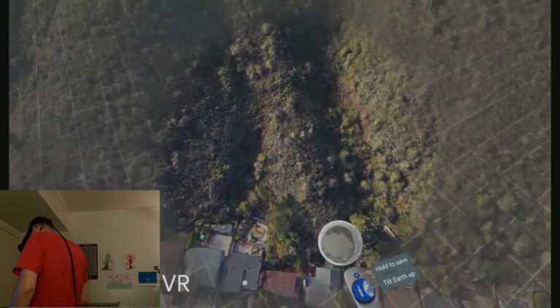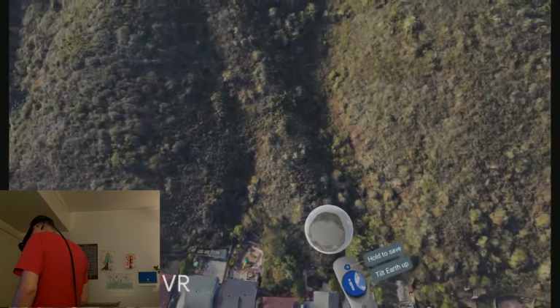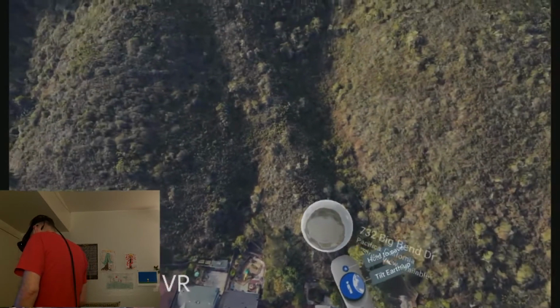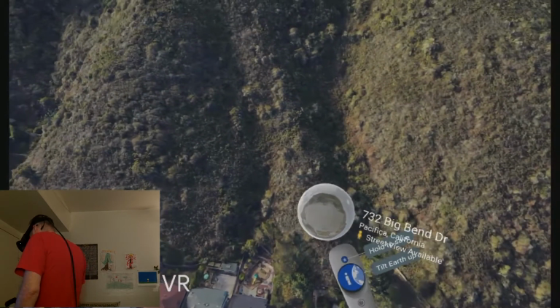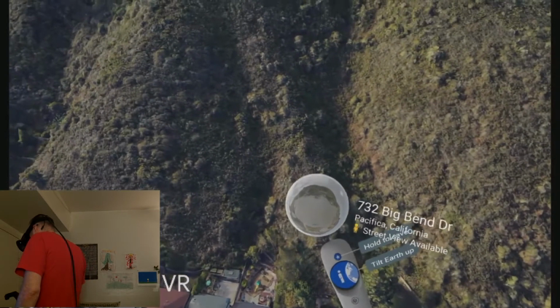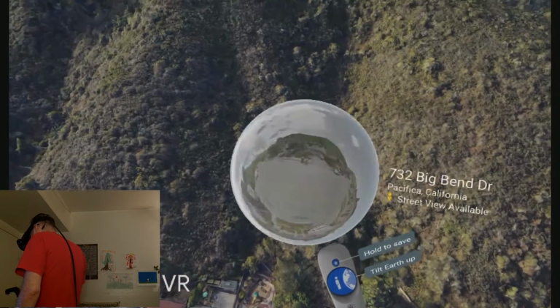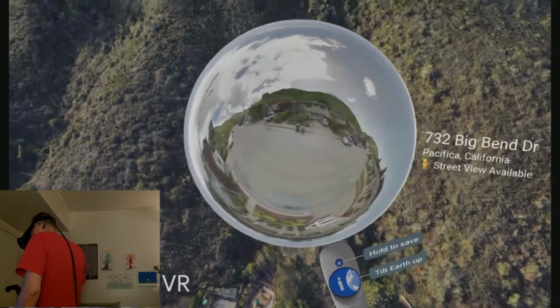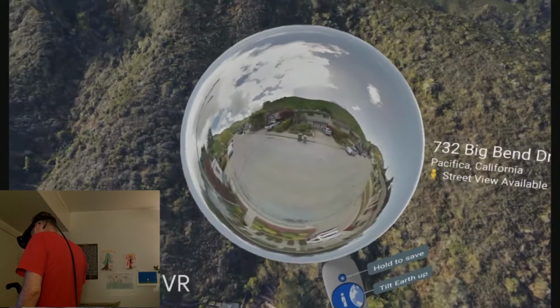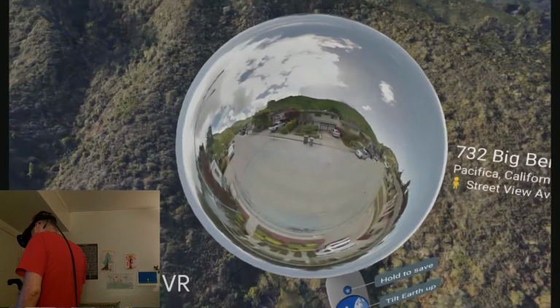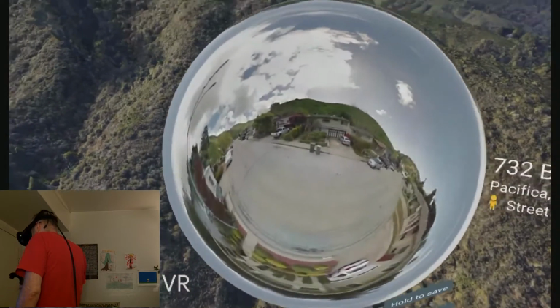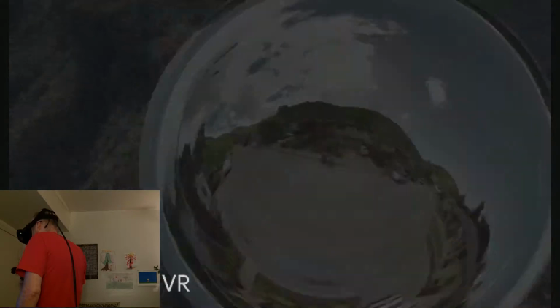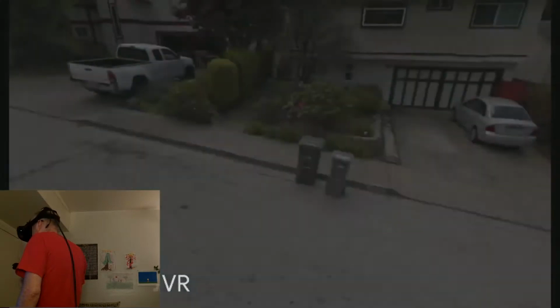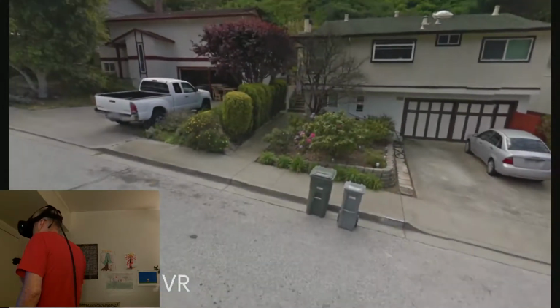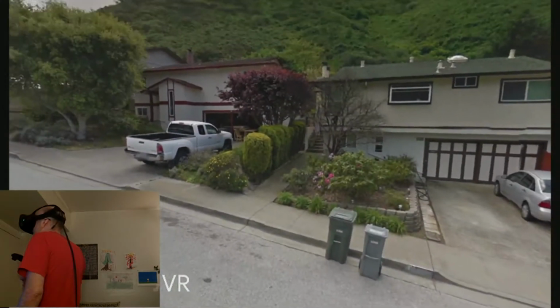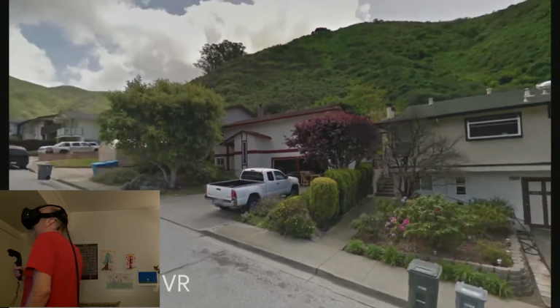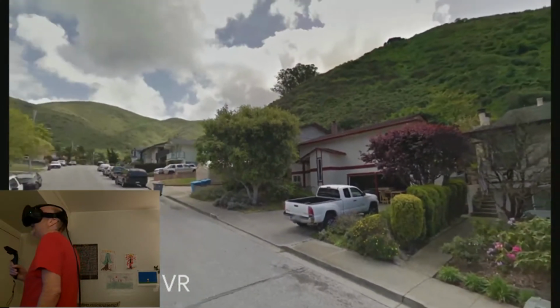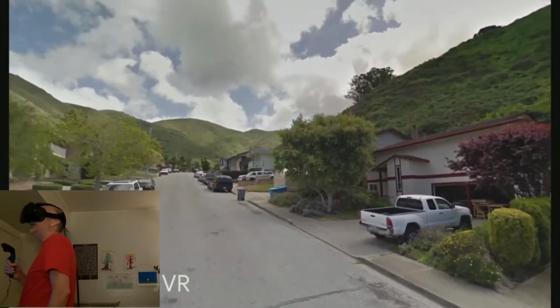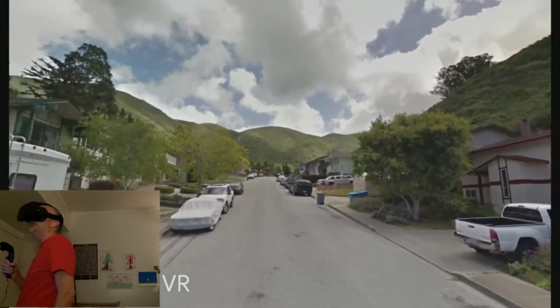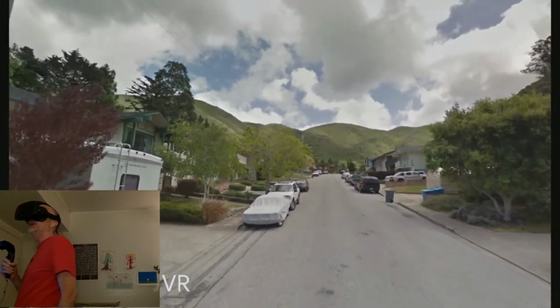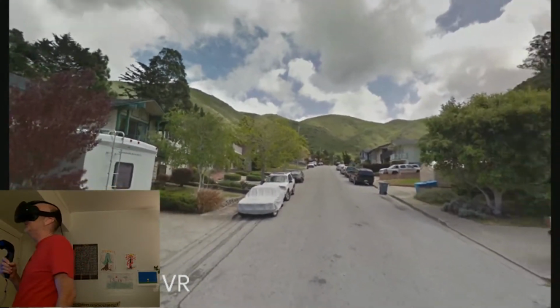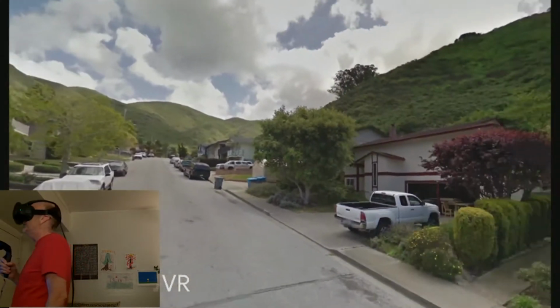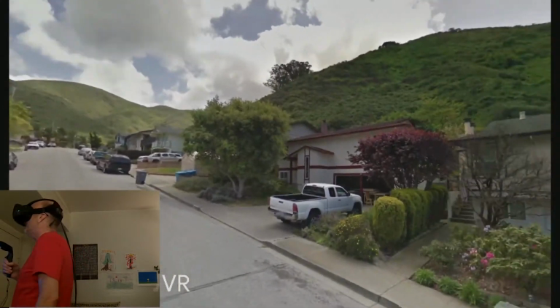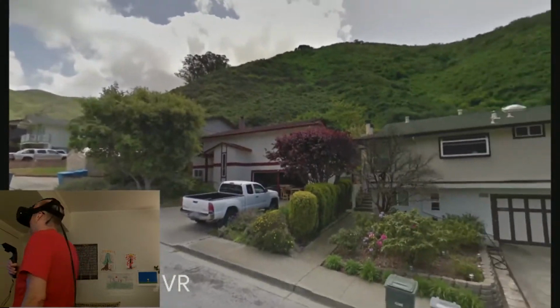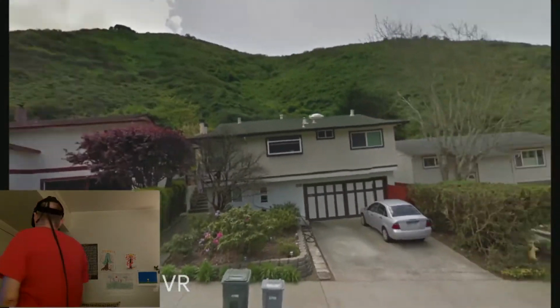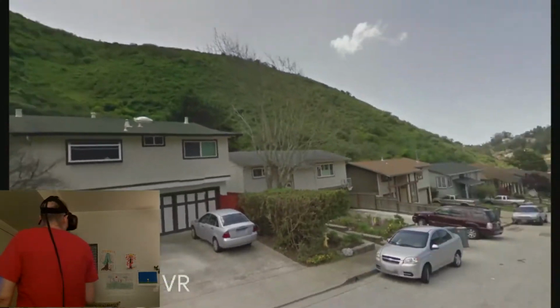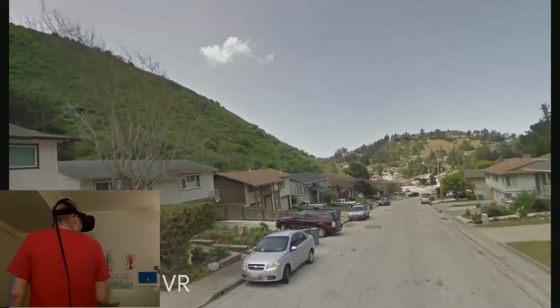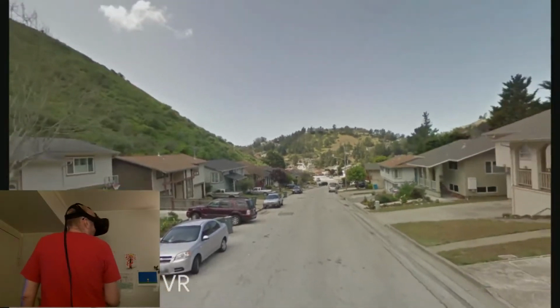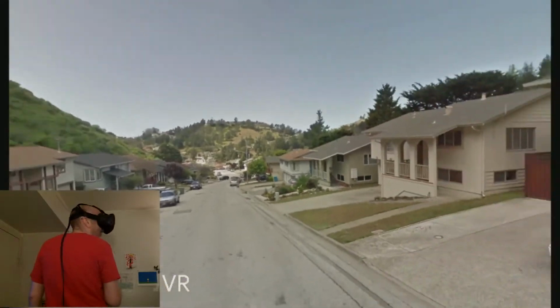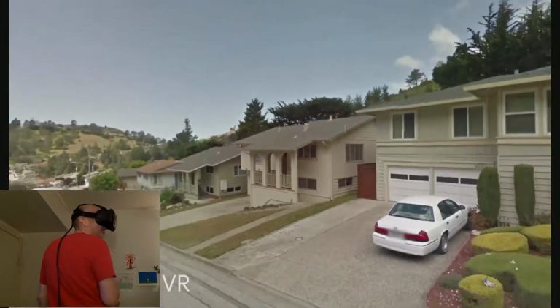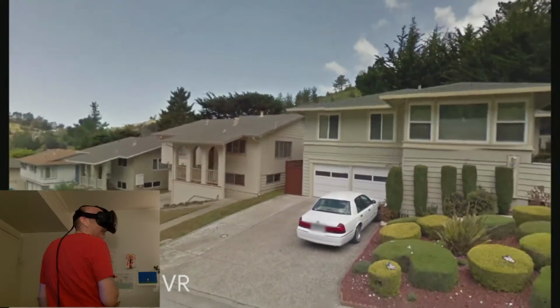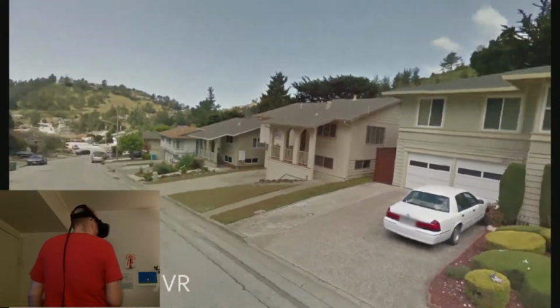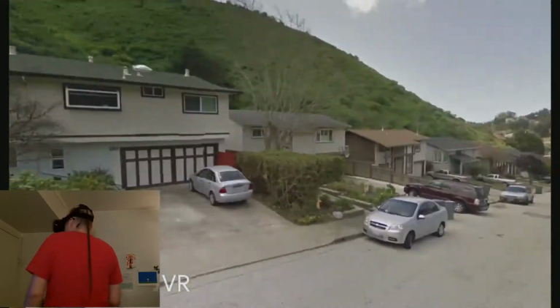If I look at this ball really closely, it suddenly turns into a street view of my house. Hey, check it out. Awesome, right?